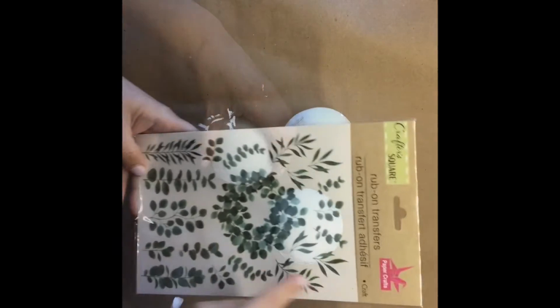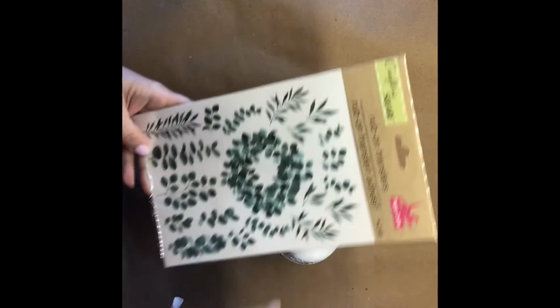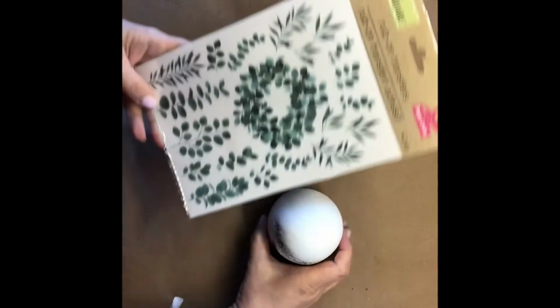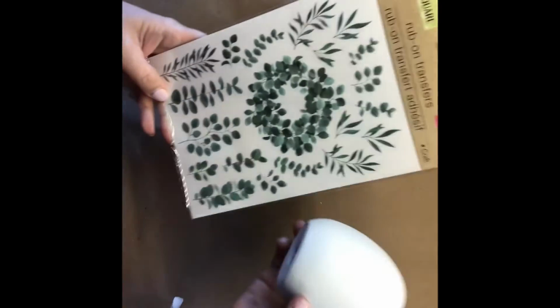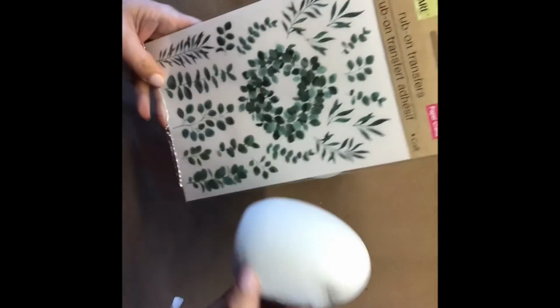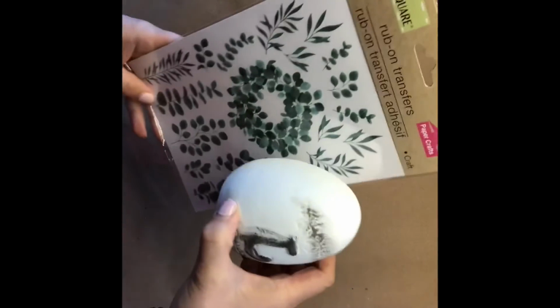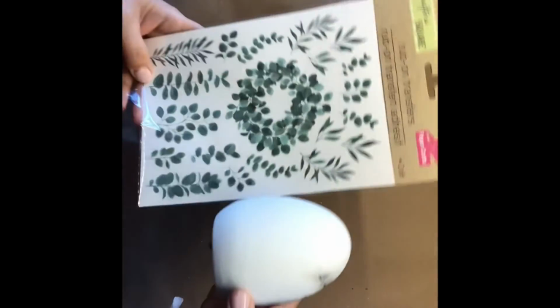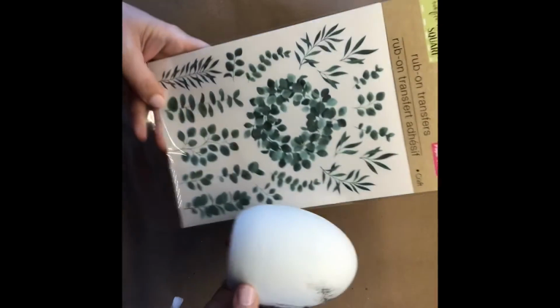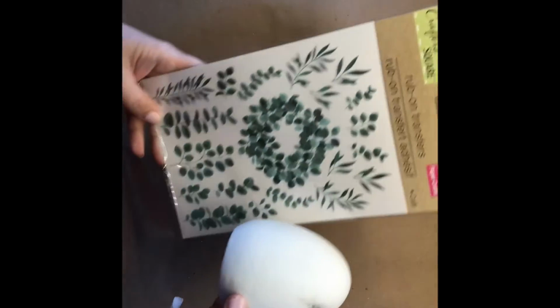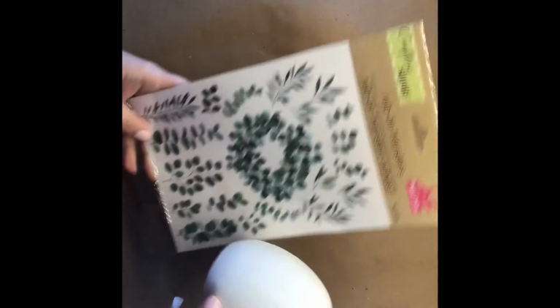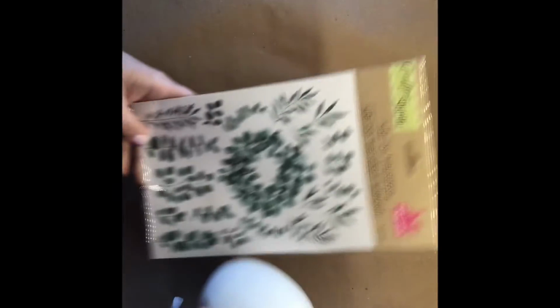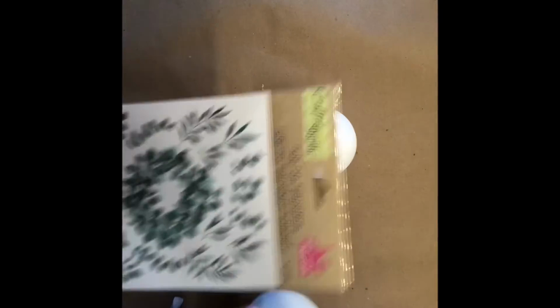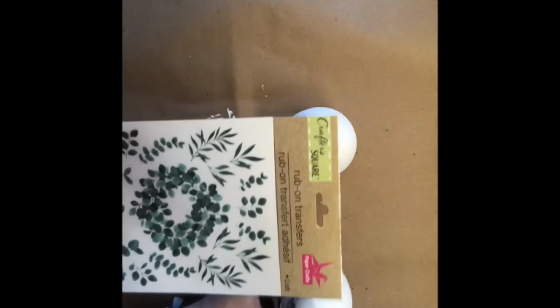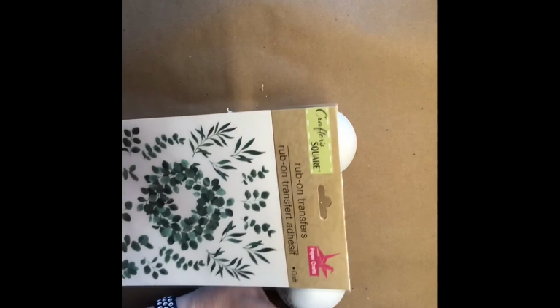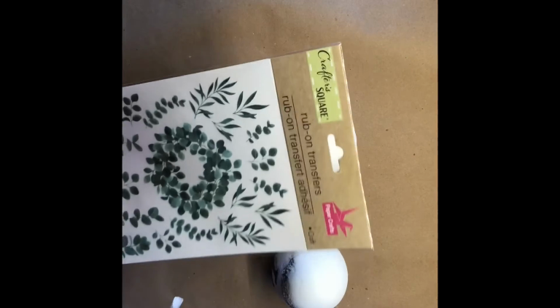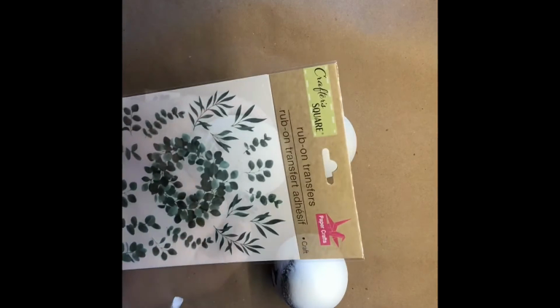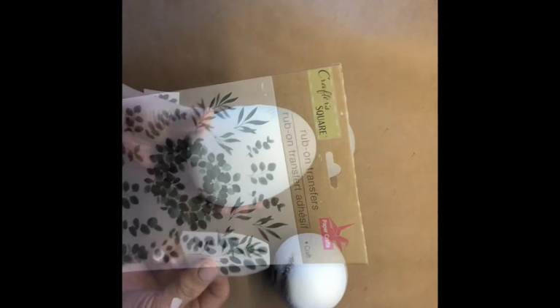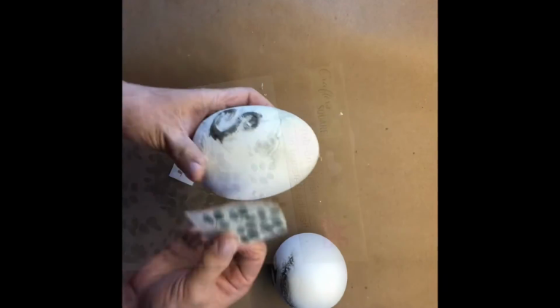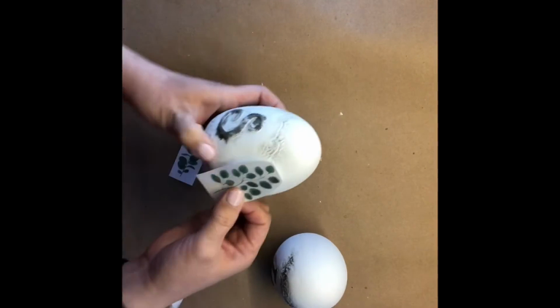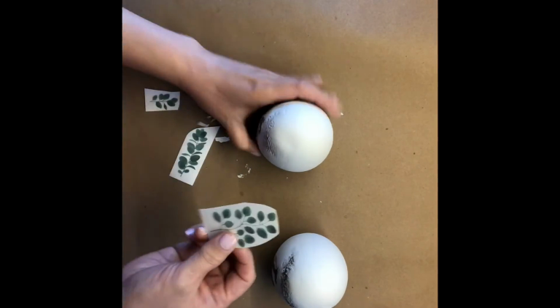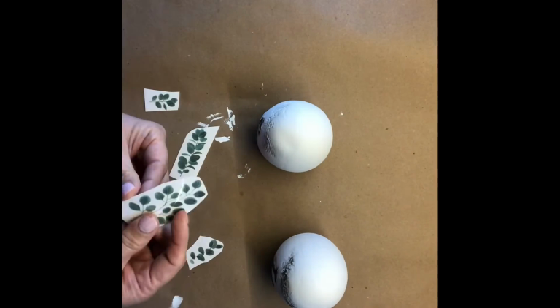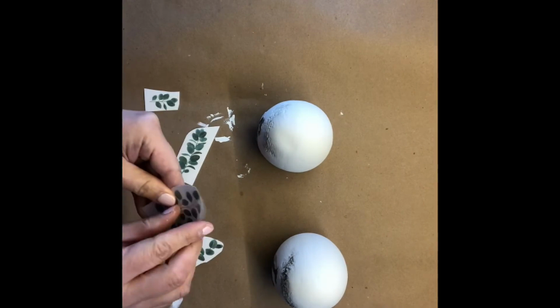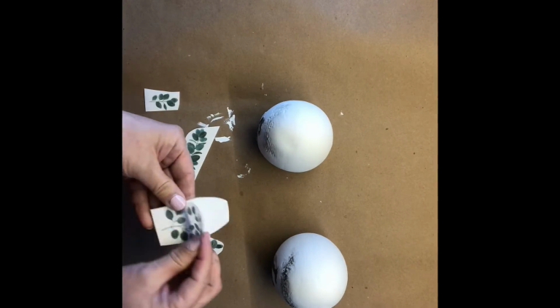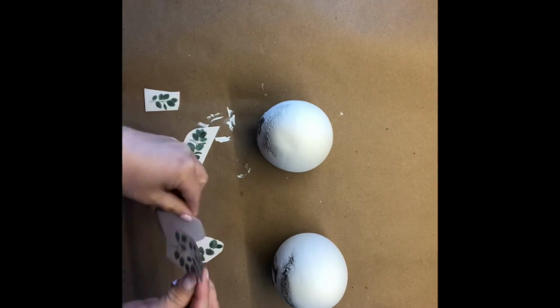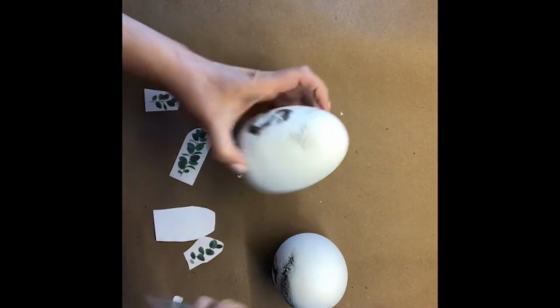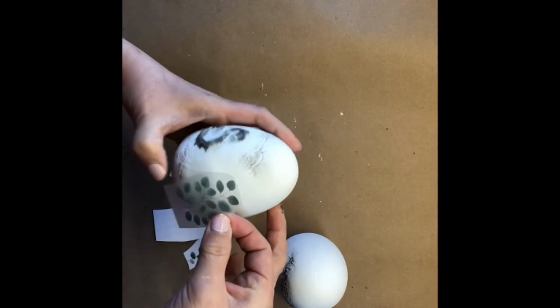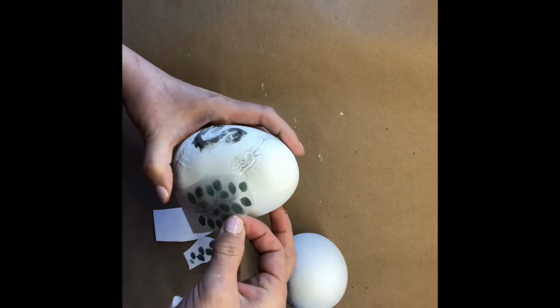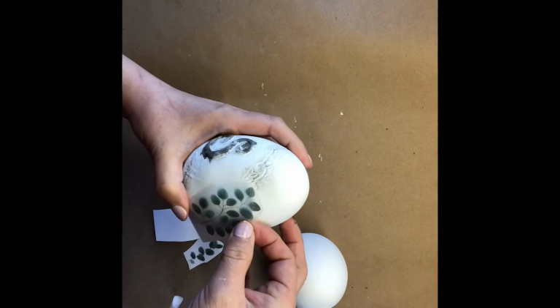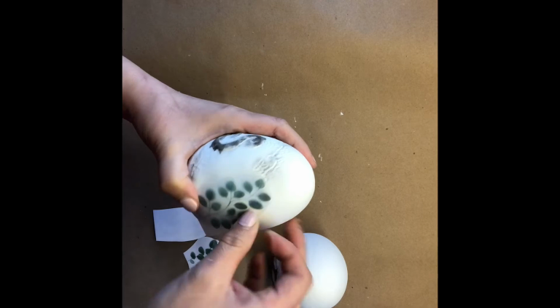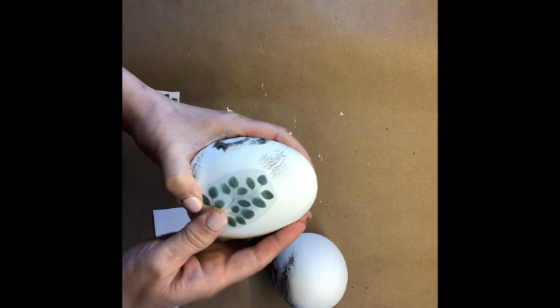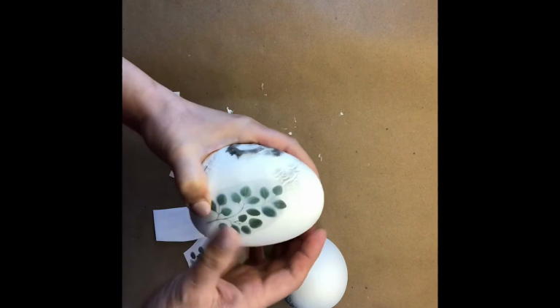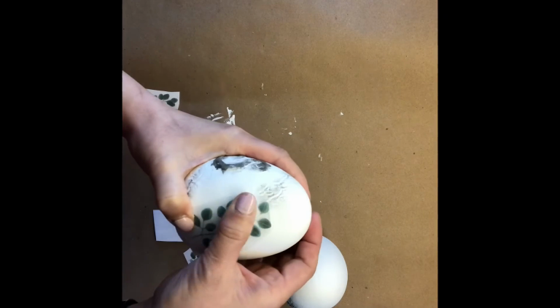I like these transfer stickers and I'm going to cut out a few pieces and put them around the eggs to have that little bit of greenery pop out. I think that would look really pretty. Let's go!